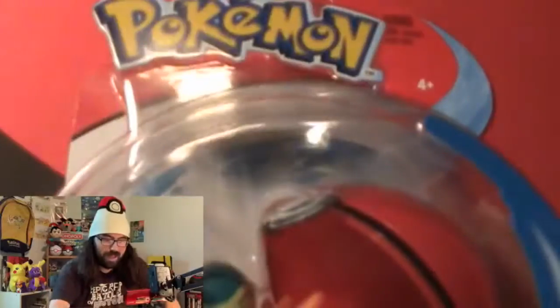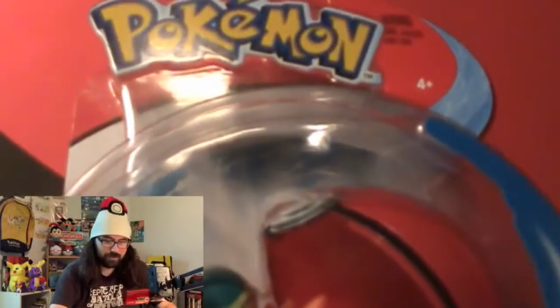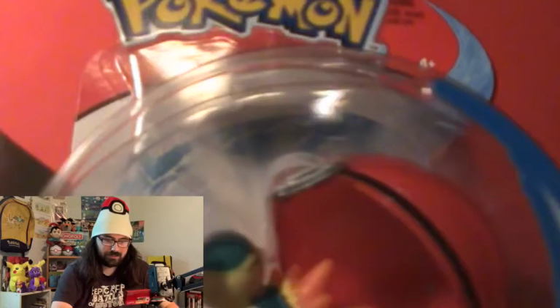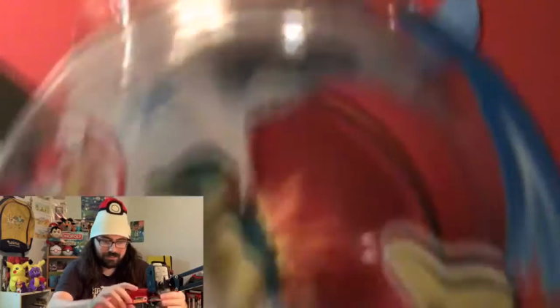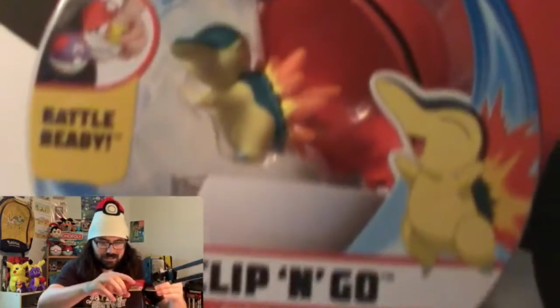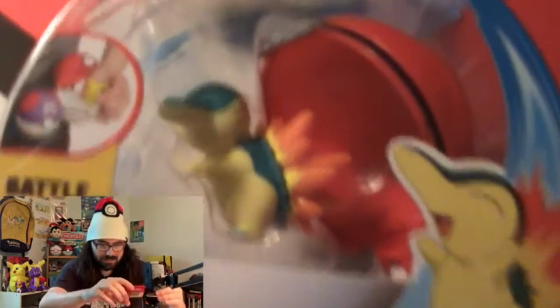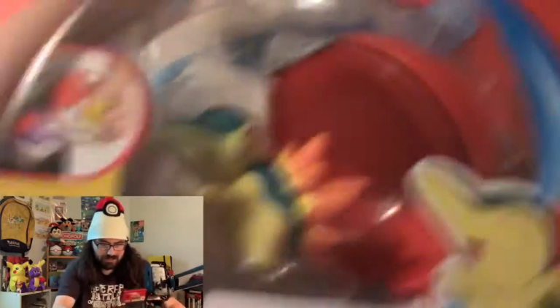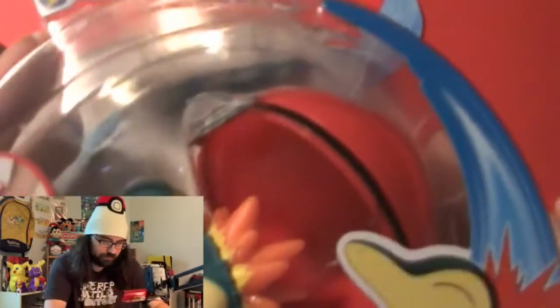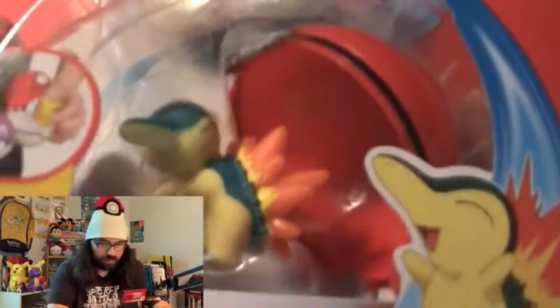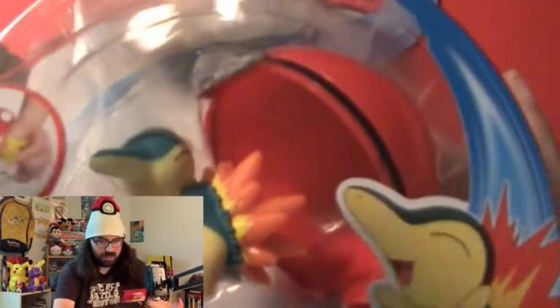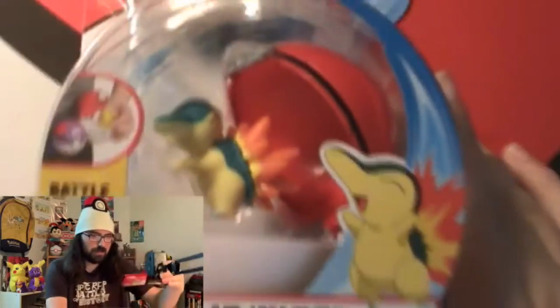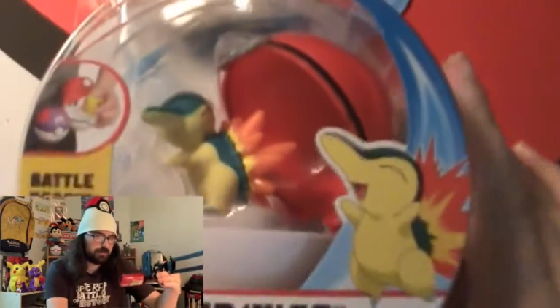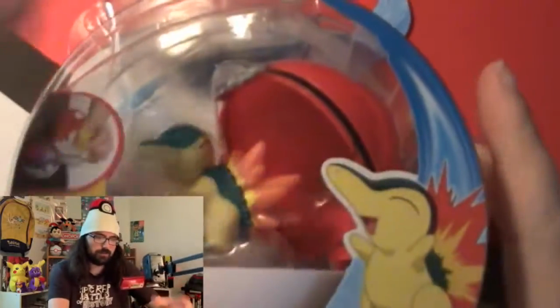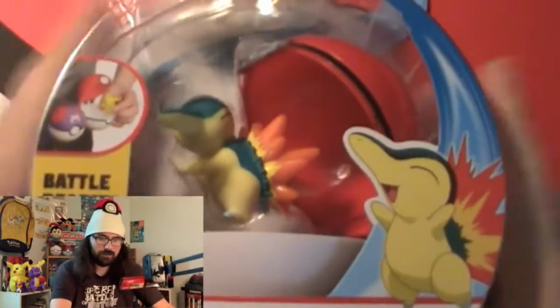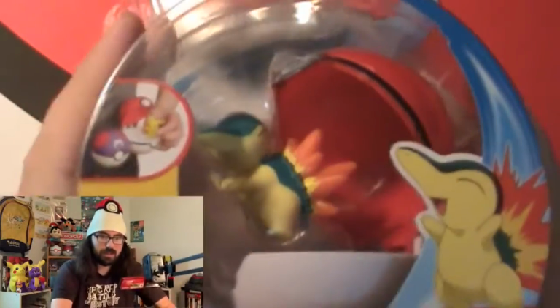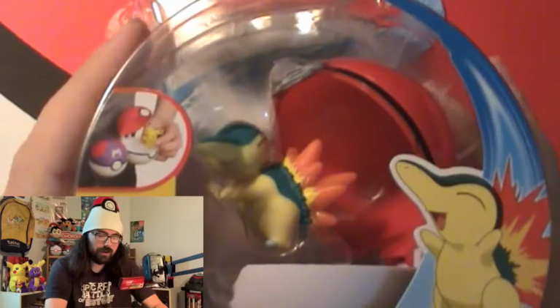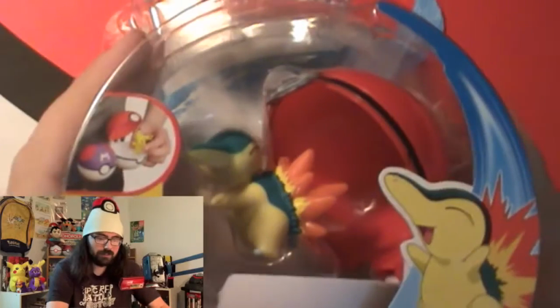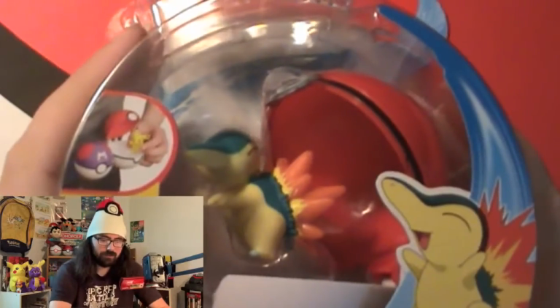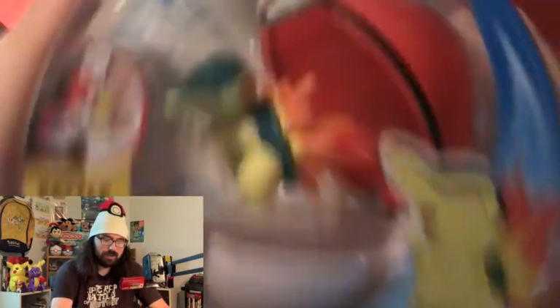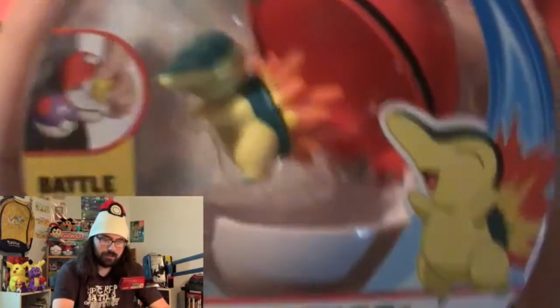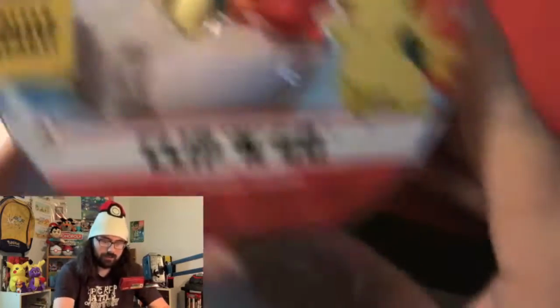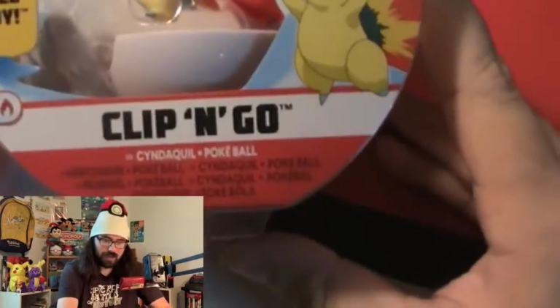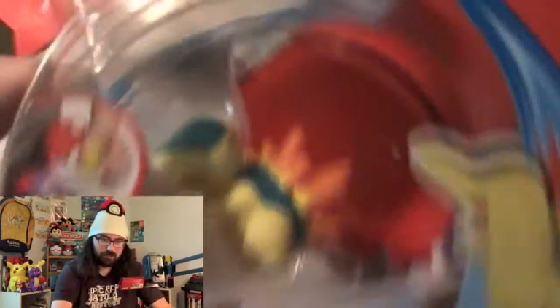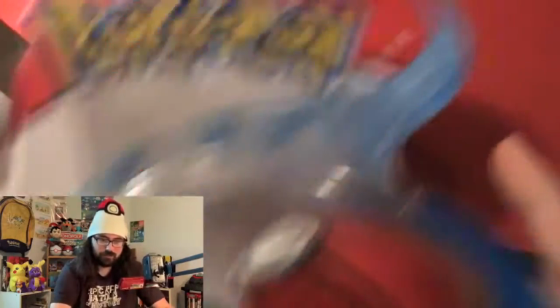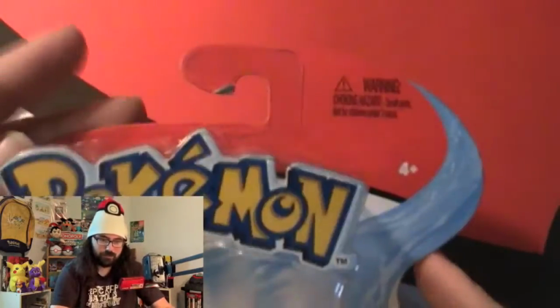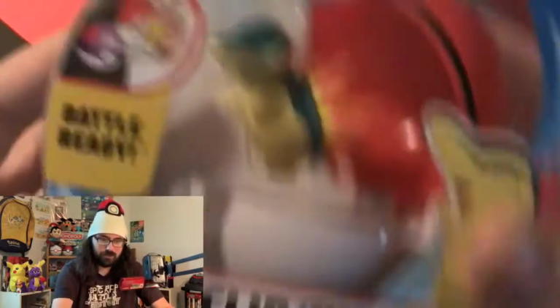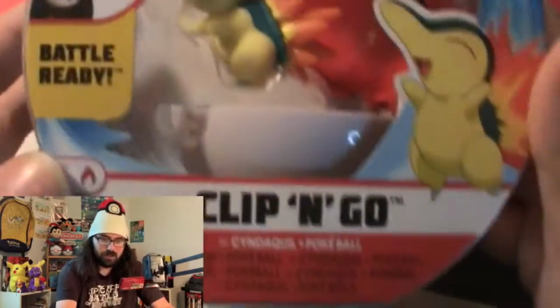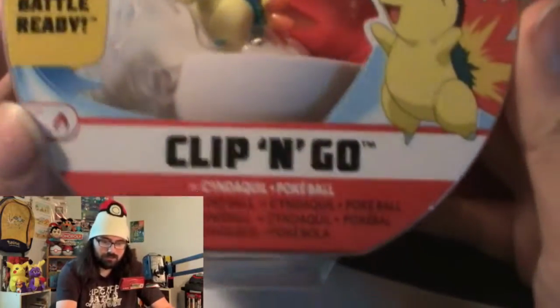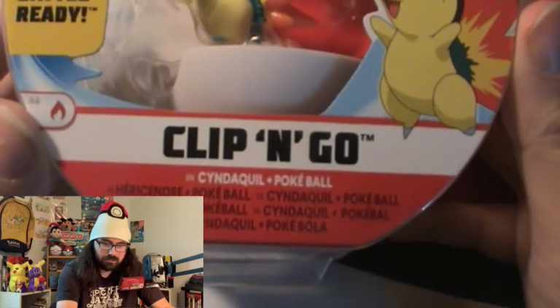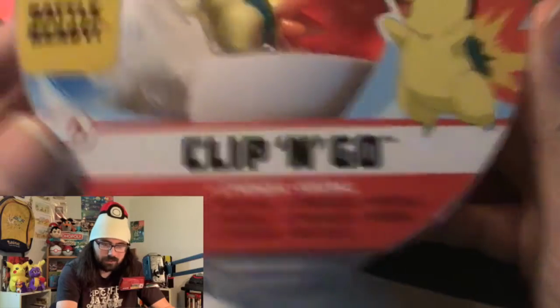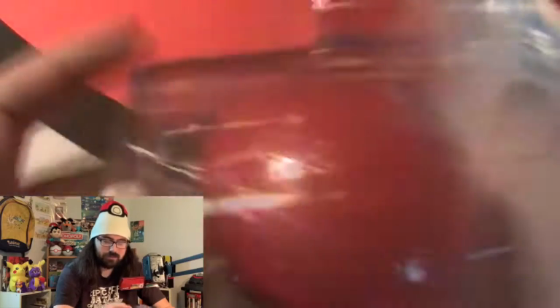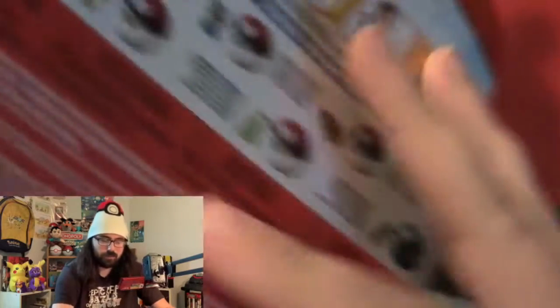BAM! We got the nice Cyndaquil Clip and Go. Let's take a look at what we got here — Clip and Go Cyndaquil. Does it even say Cyndaquil? Yeah, it's Cyndaquil Pokeball.